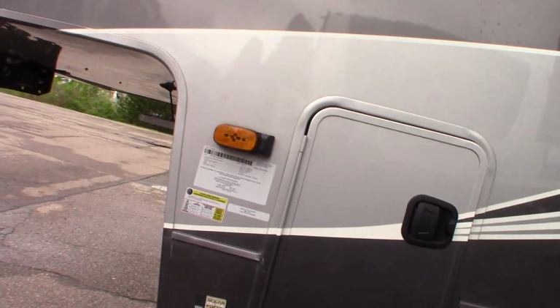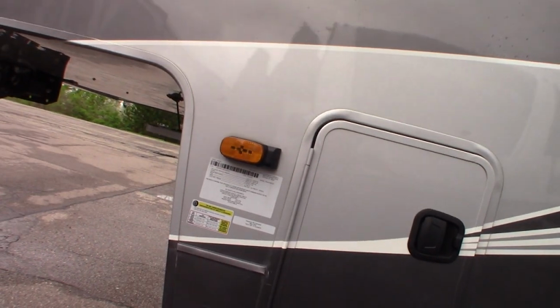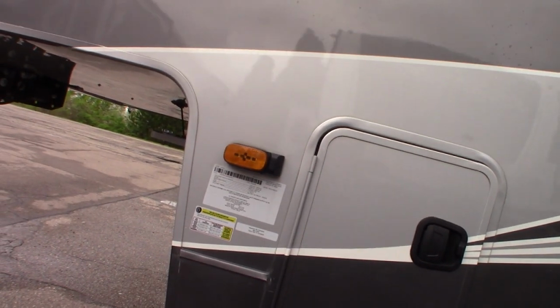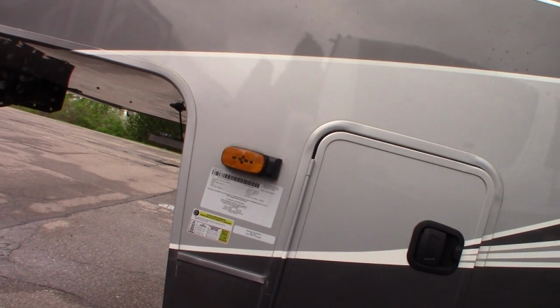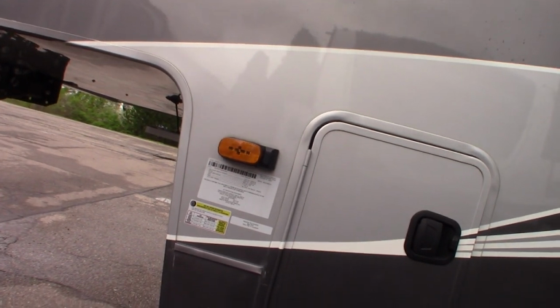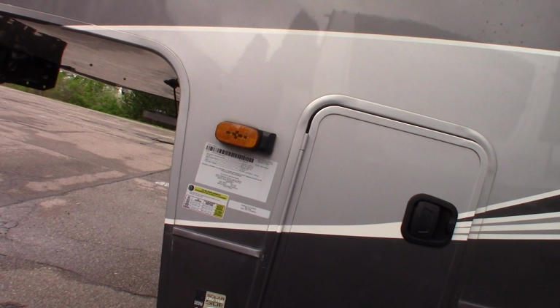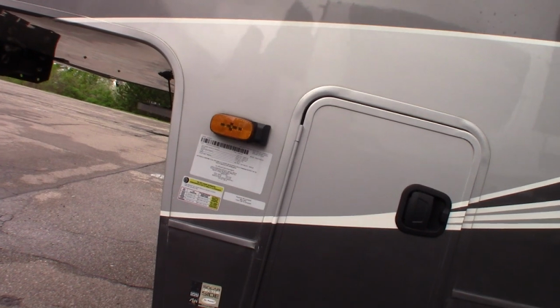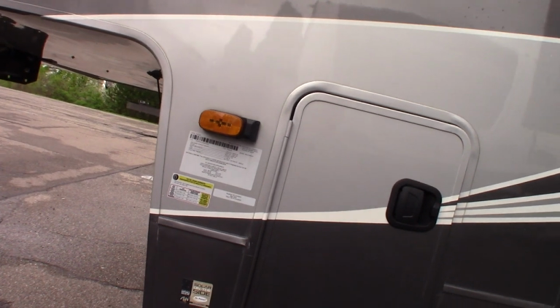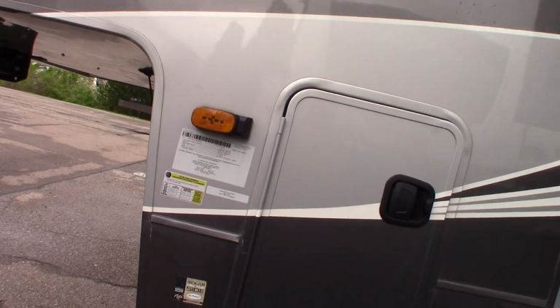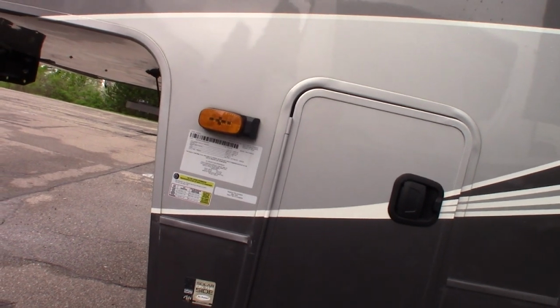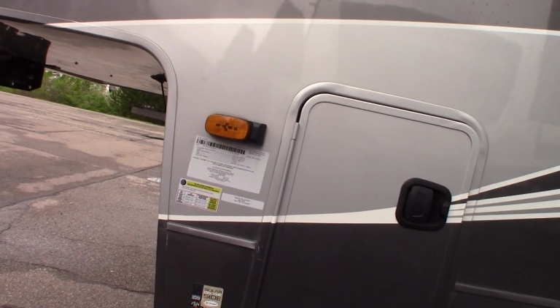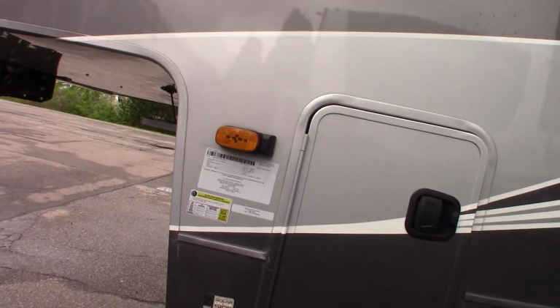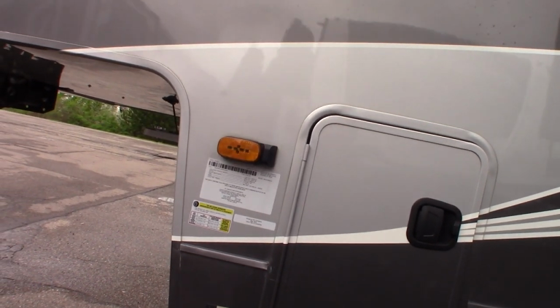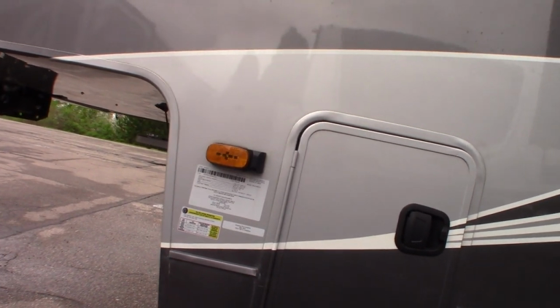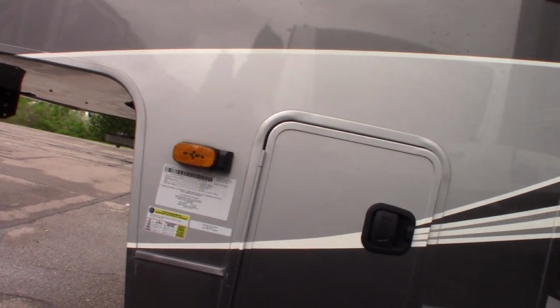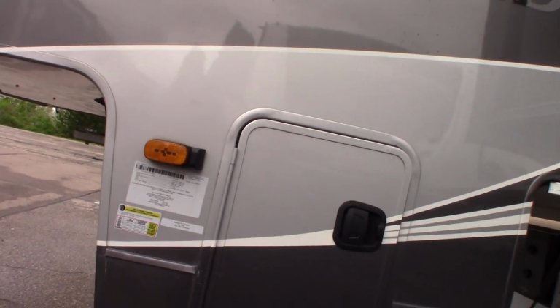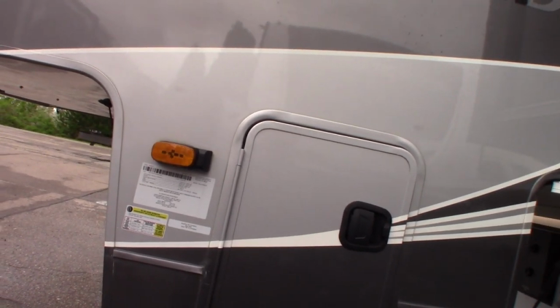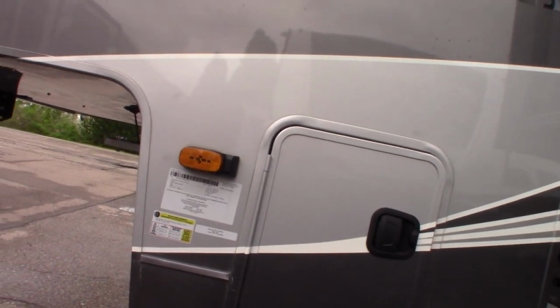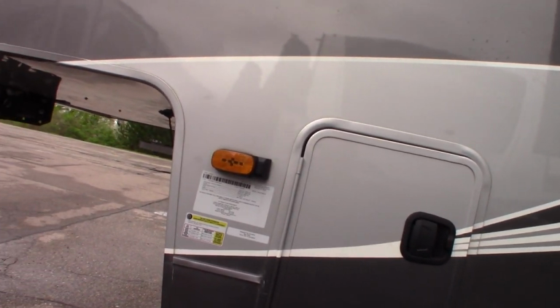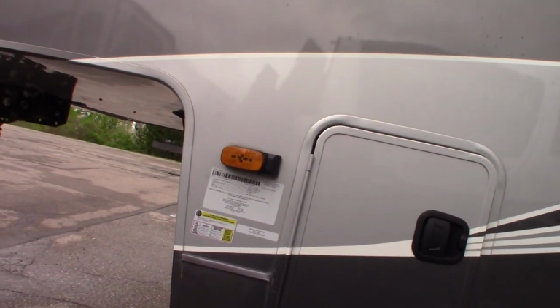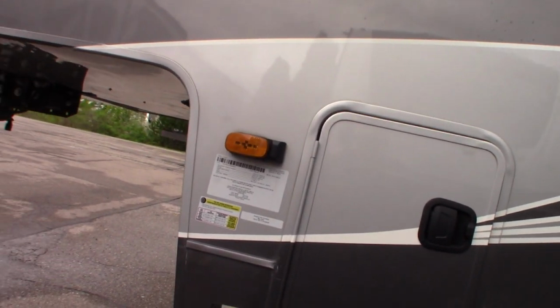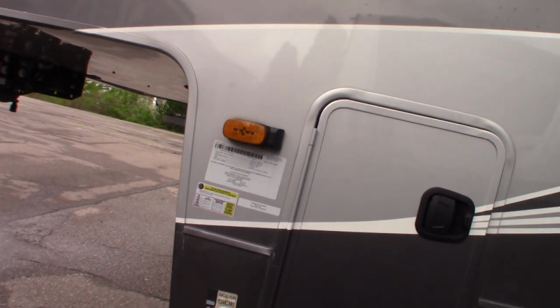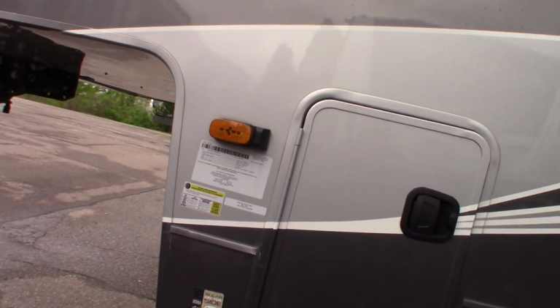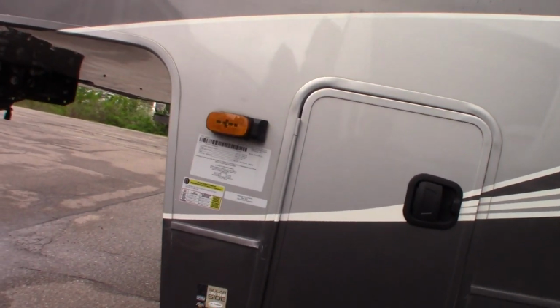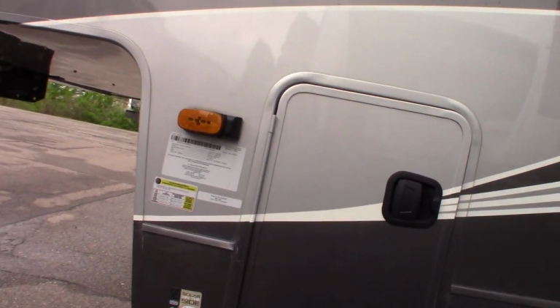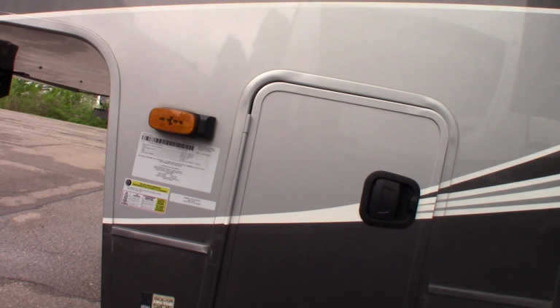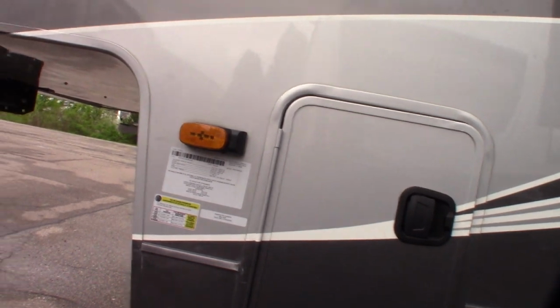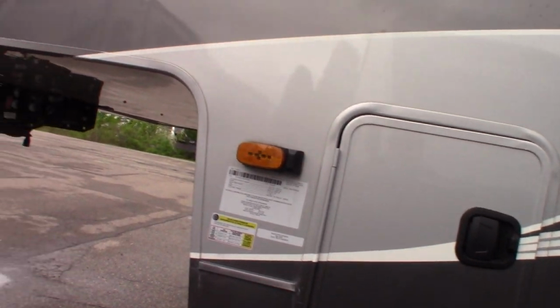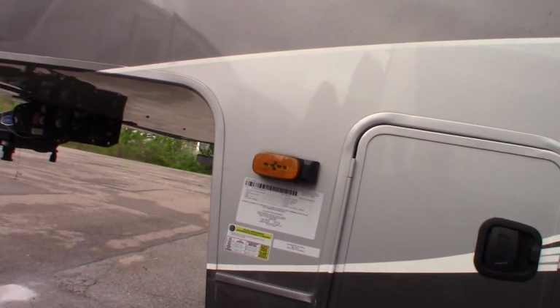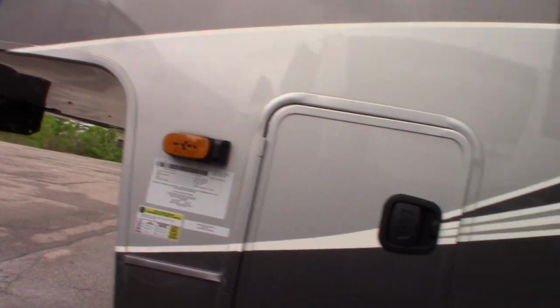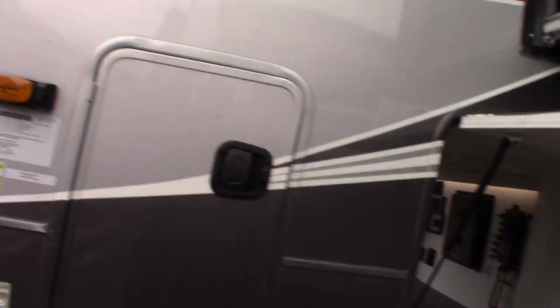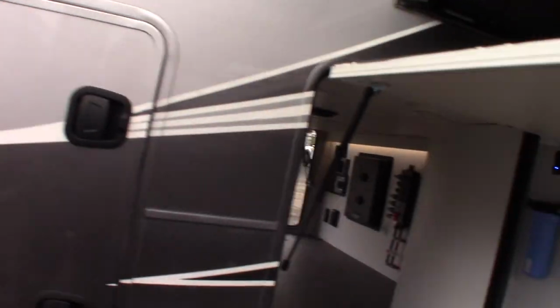If you wanted, you can just get the backup camera or the side cameras — you can do whatever you want, or not get anything at all.